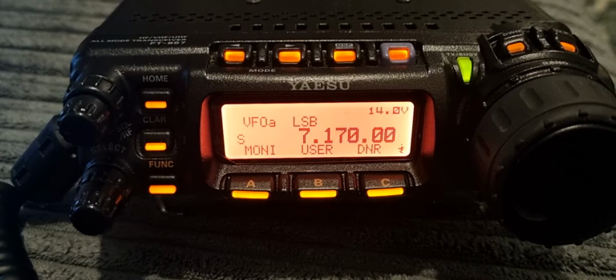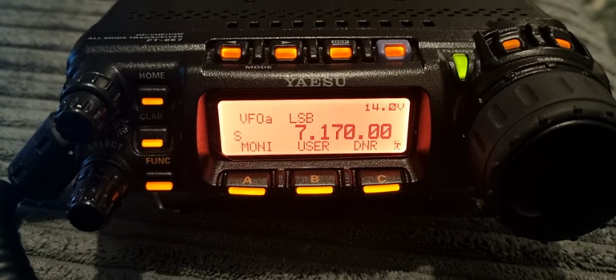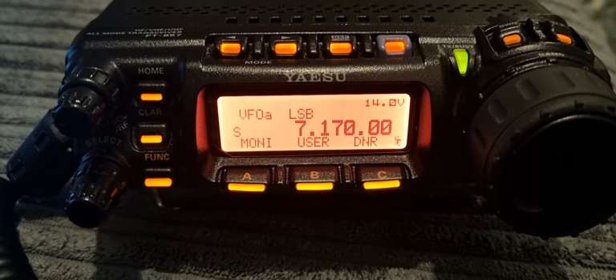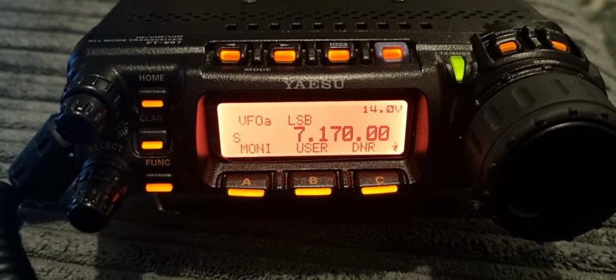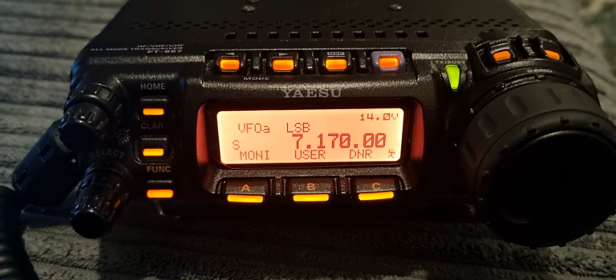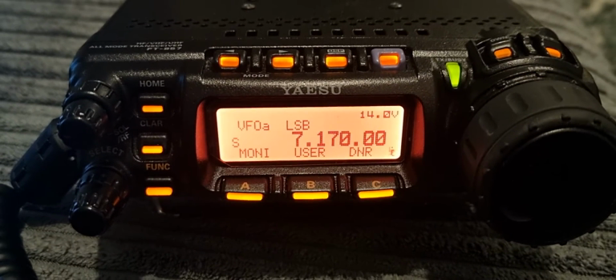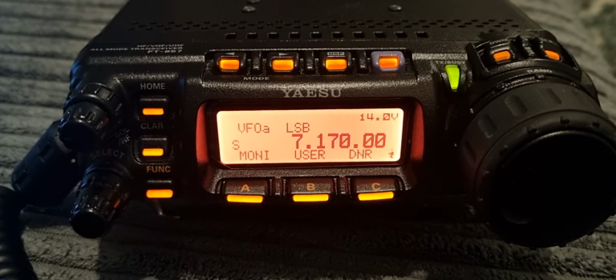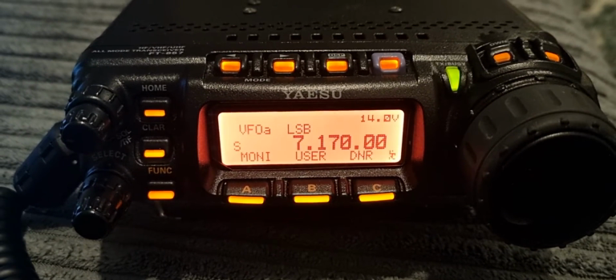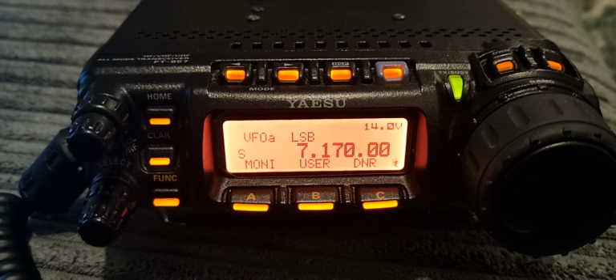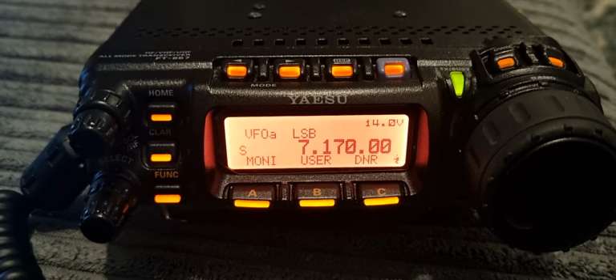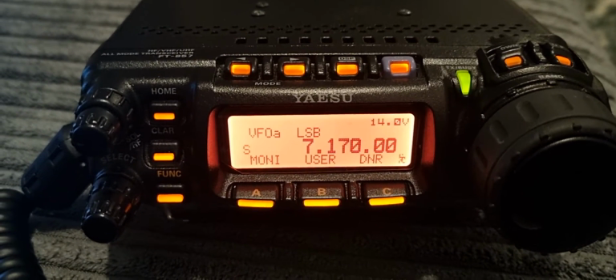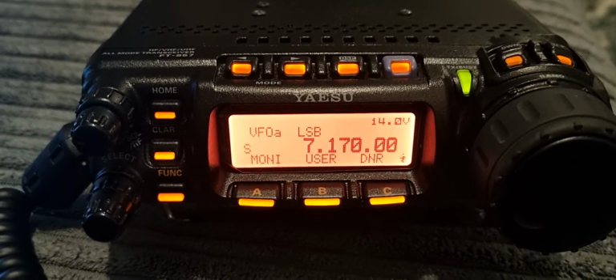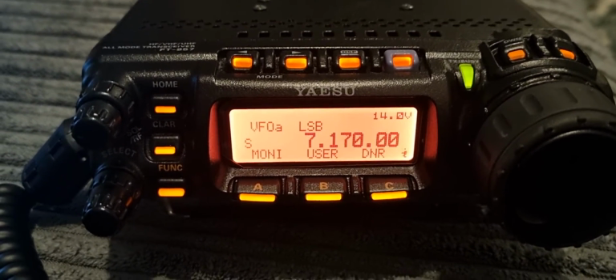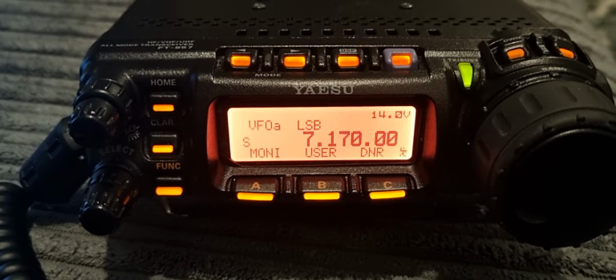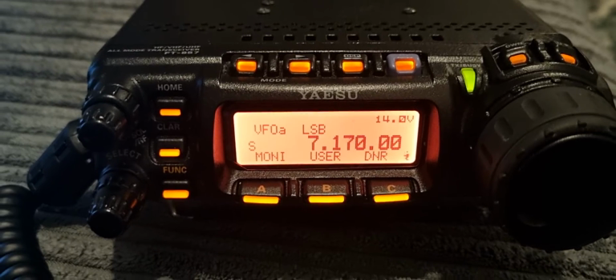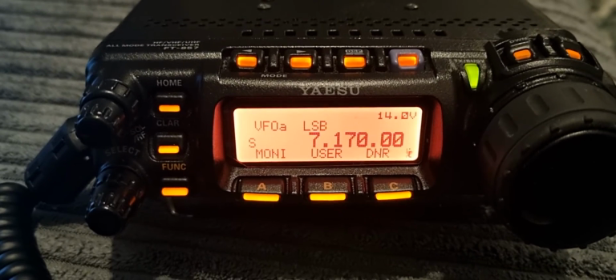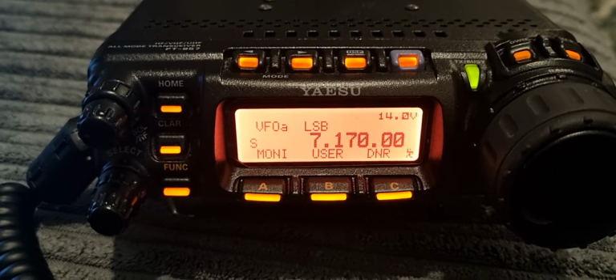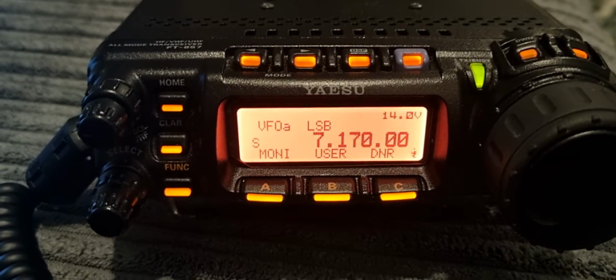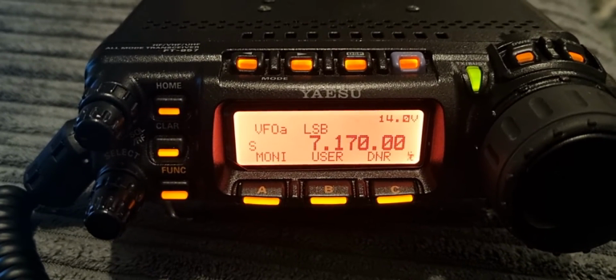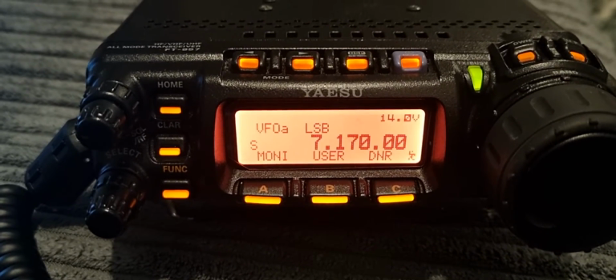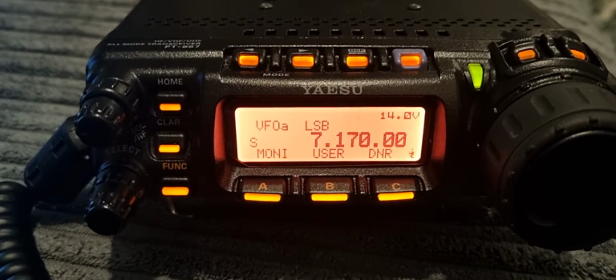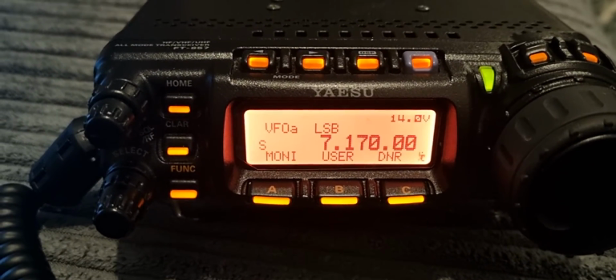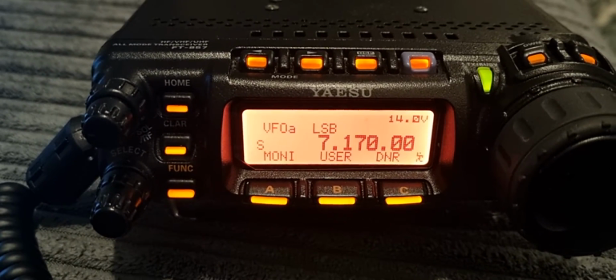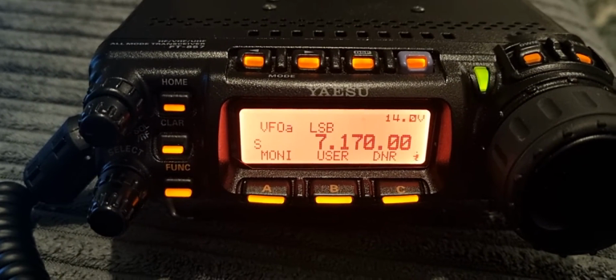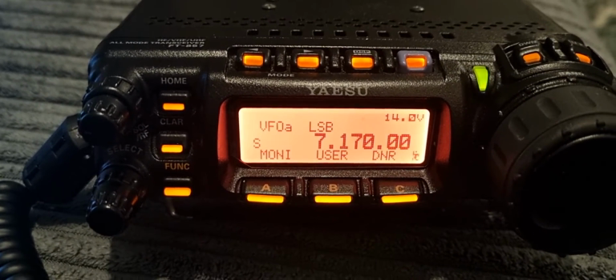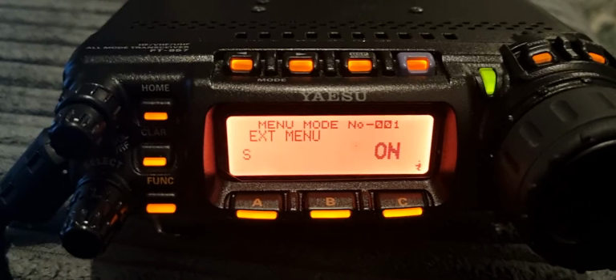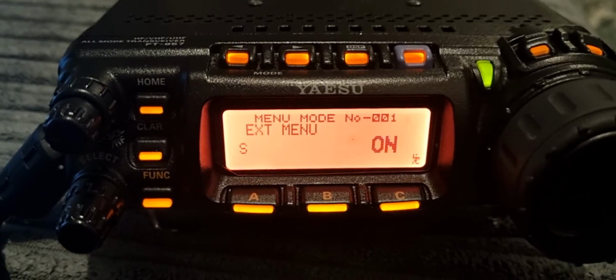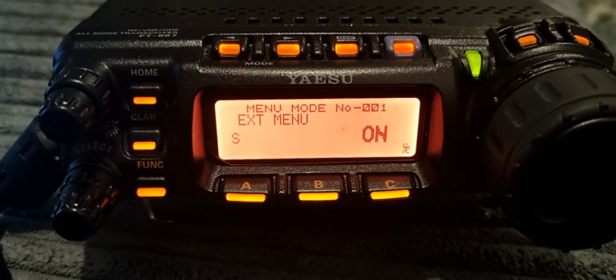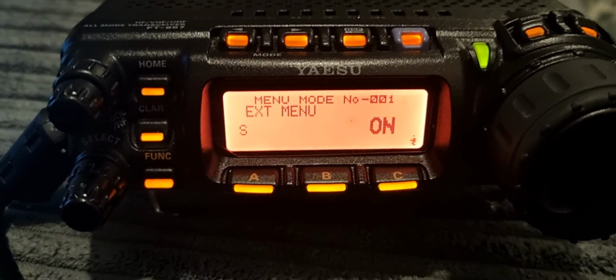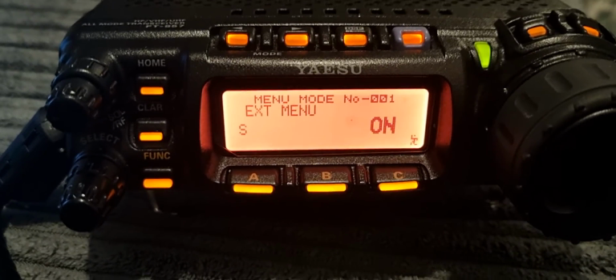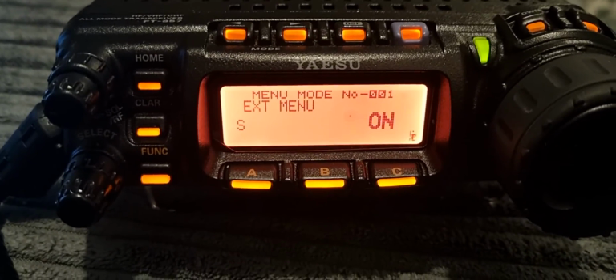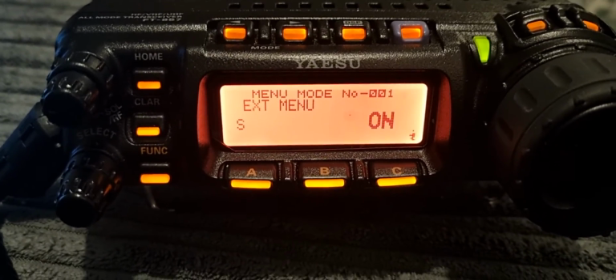Welcome to my channel. M0FXB here. Did you know the Yaesu 857 has a training mode for CW? First of all, turn on the extension menu — just go to menu number one and turn that on with the big VFO.